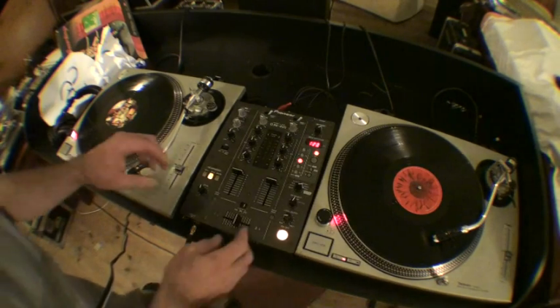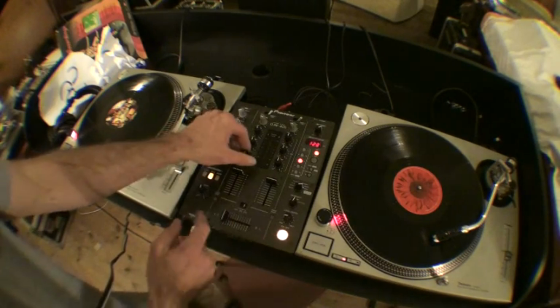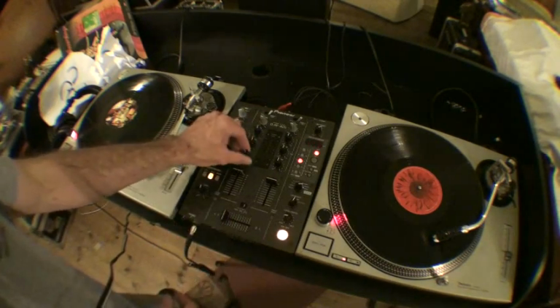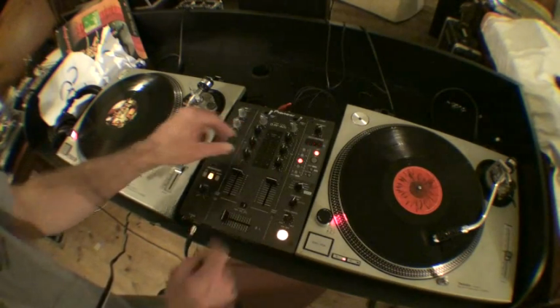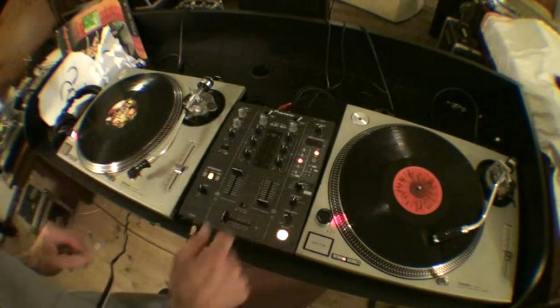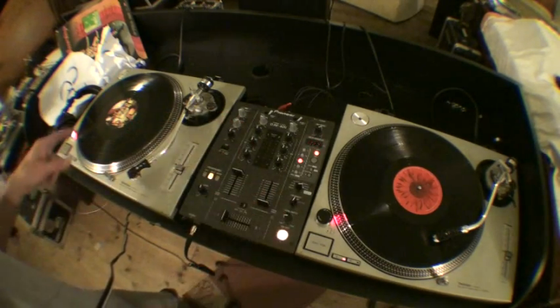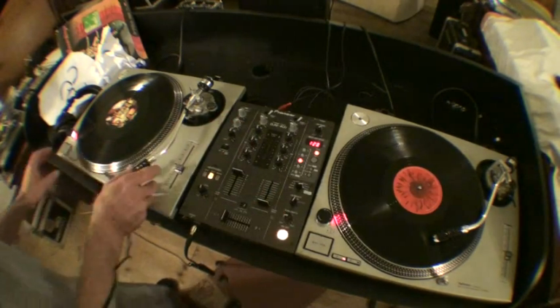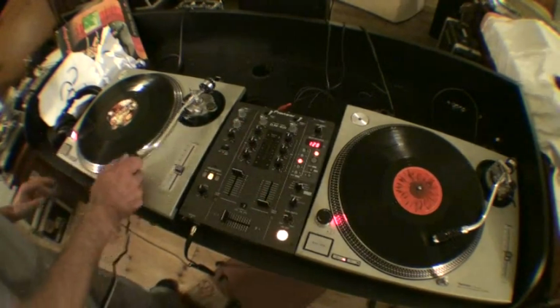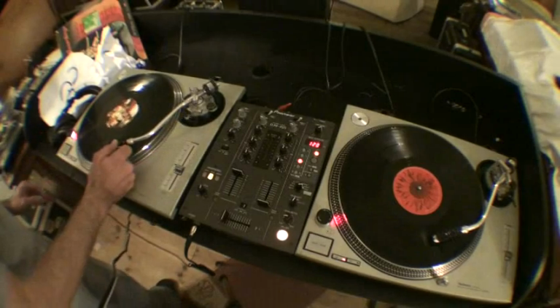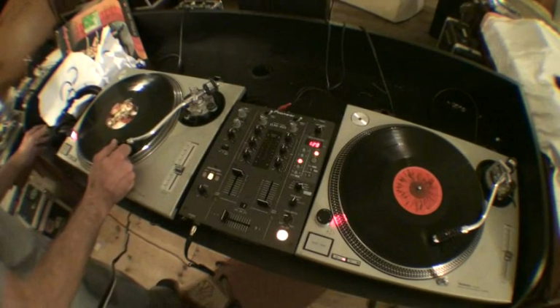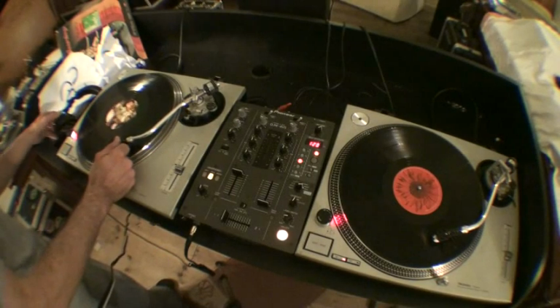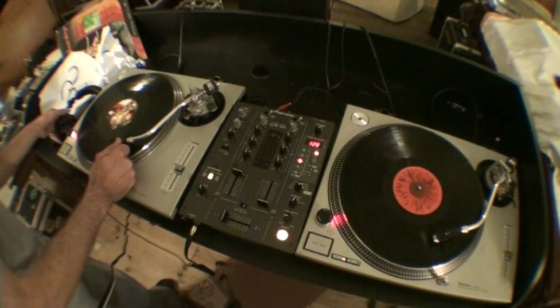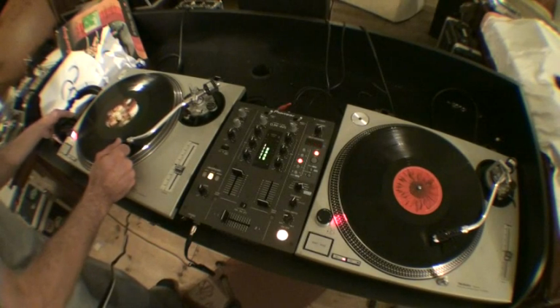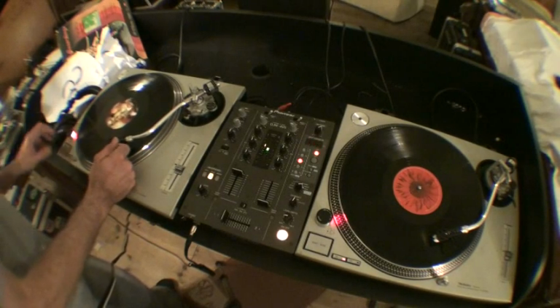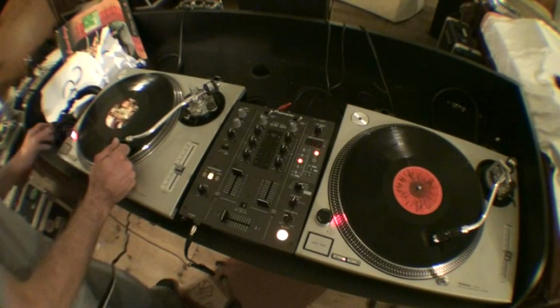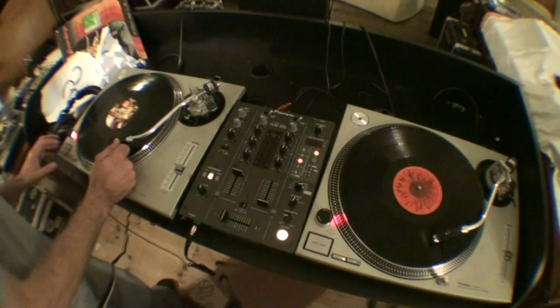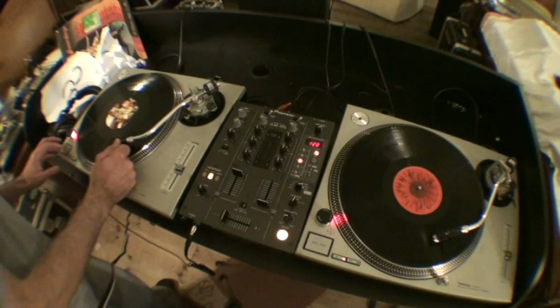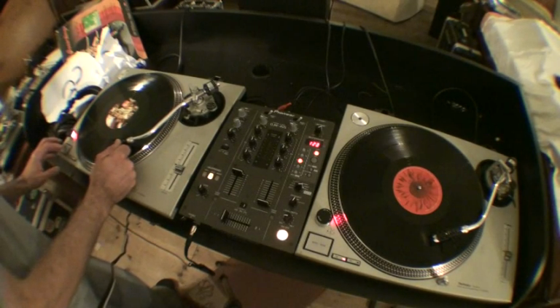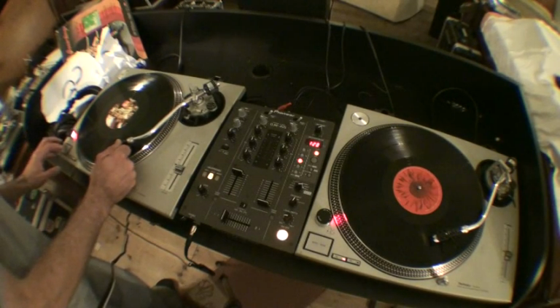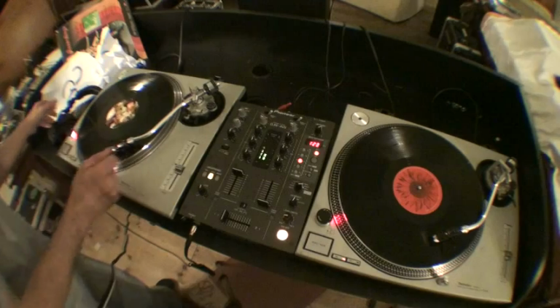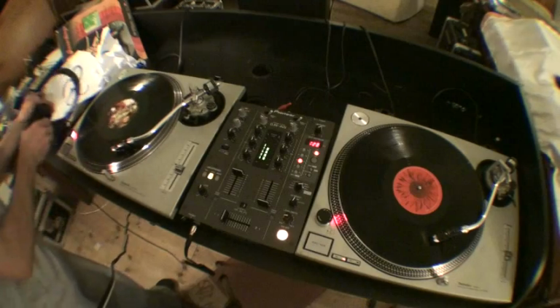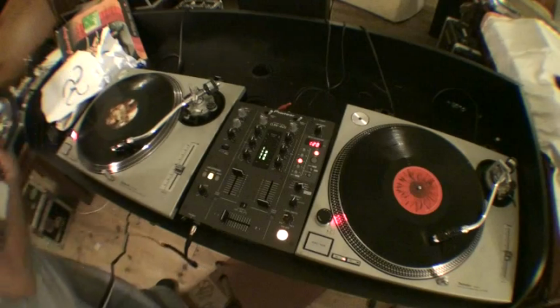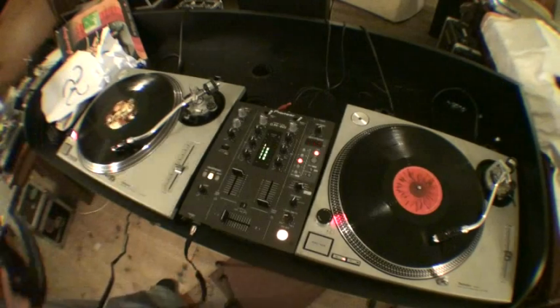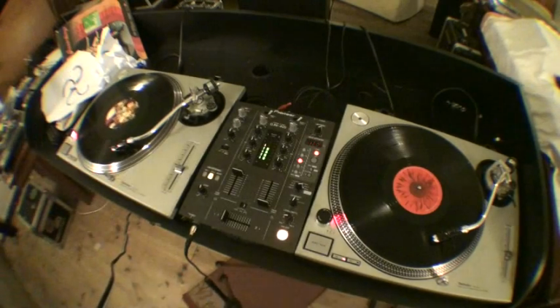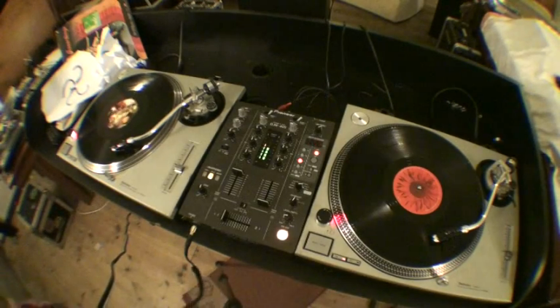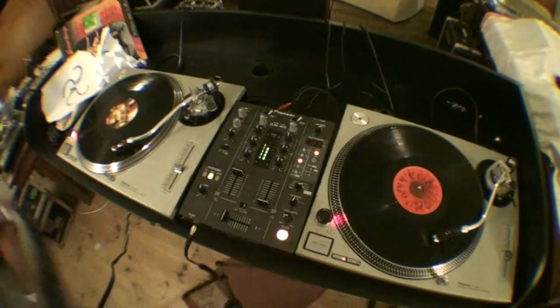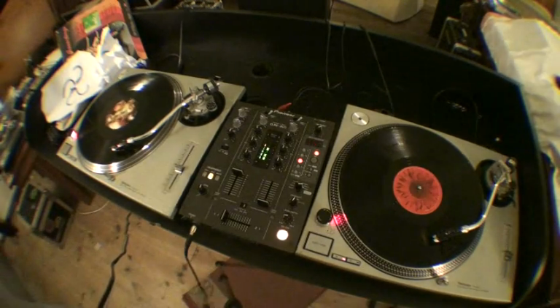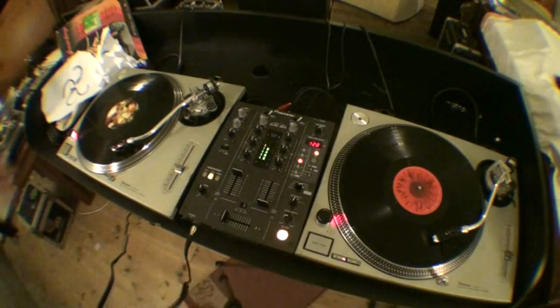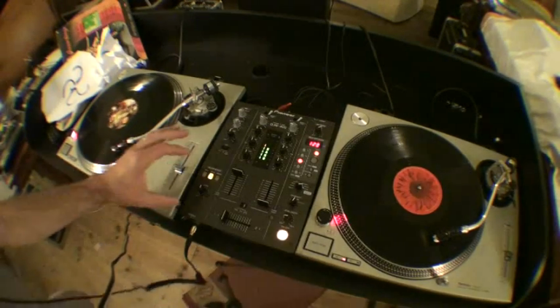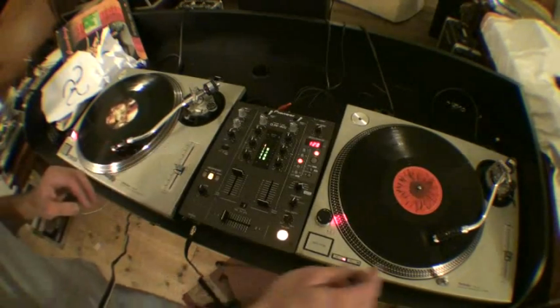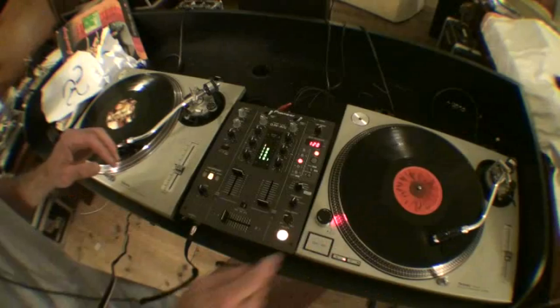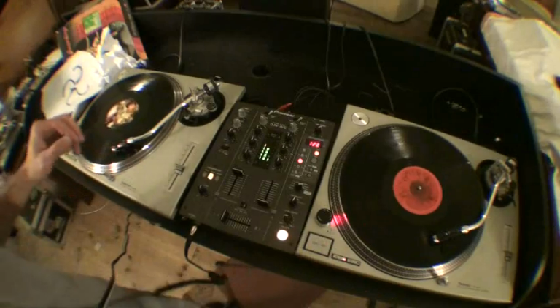So what I'm going to do now, we'll do a quick mix. Let's put that one over there, we'll wang that one here, and we'll do this. And we'll go and have a cup of tea later — hold on. Let's cue this one up.